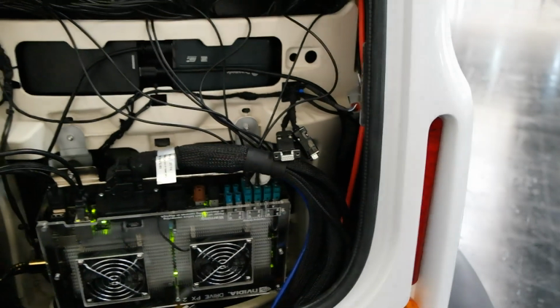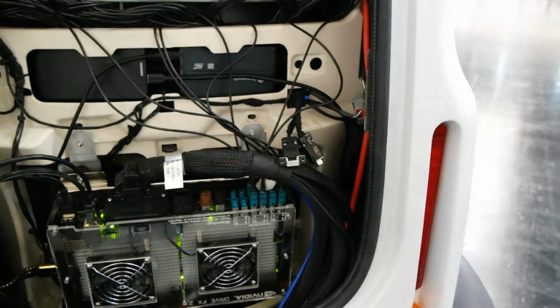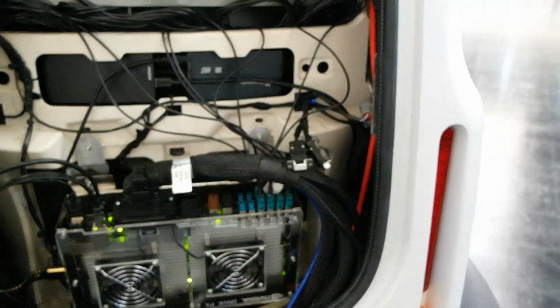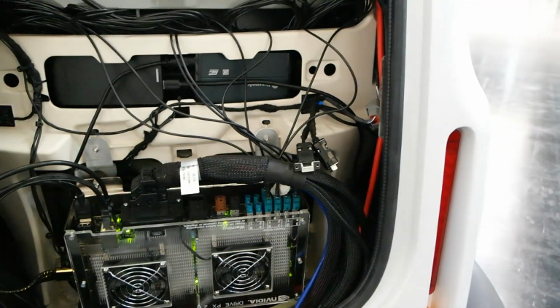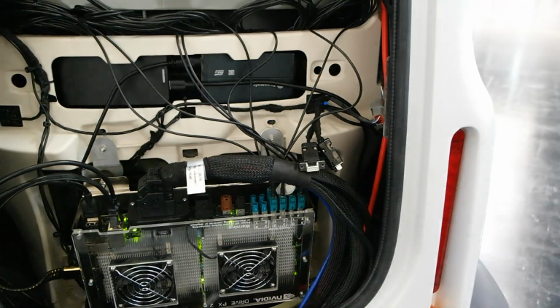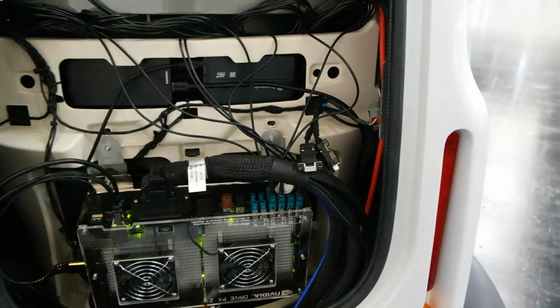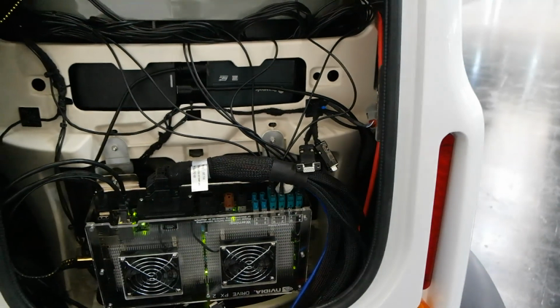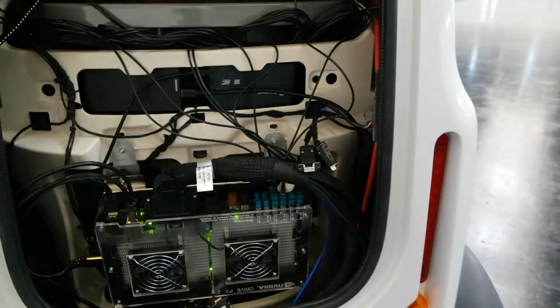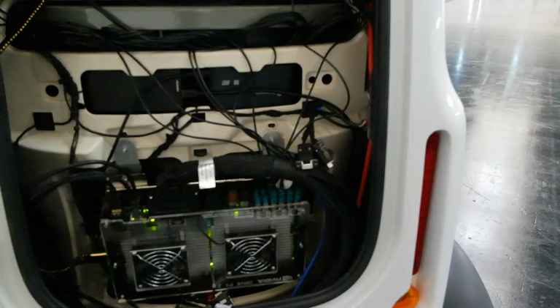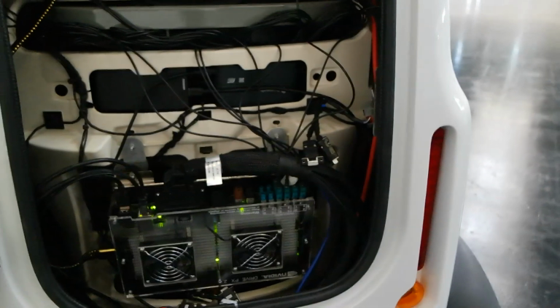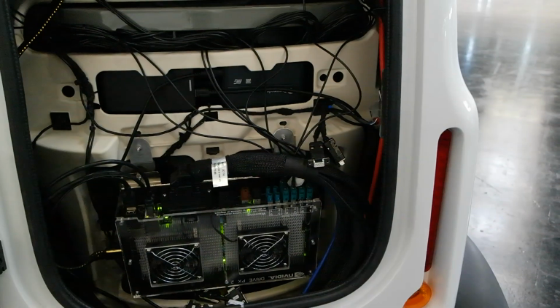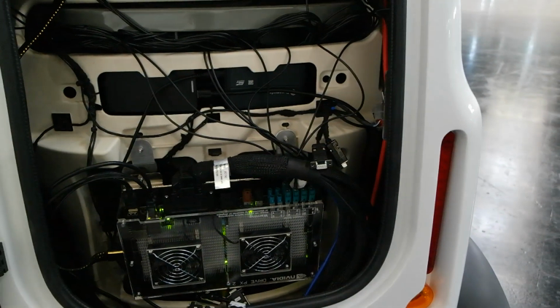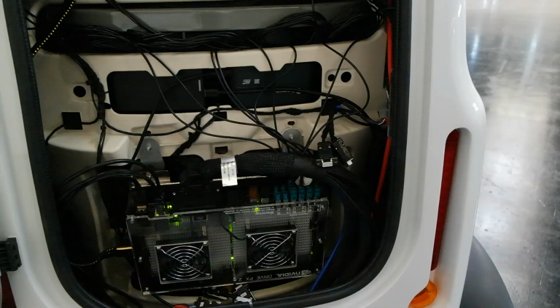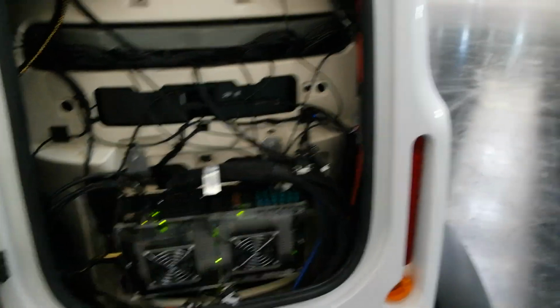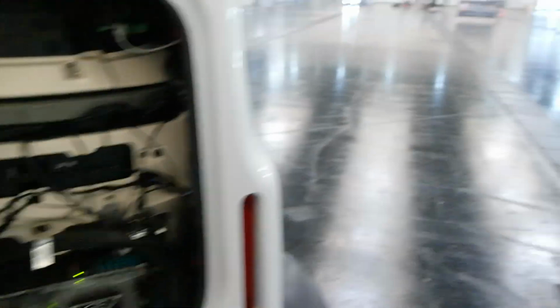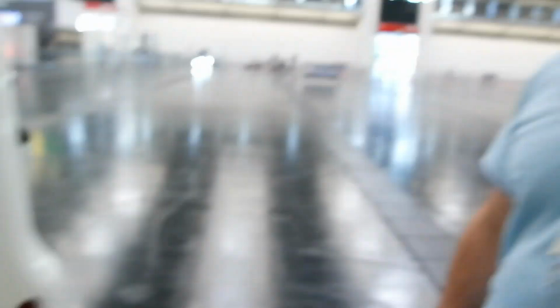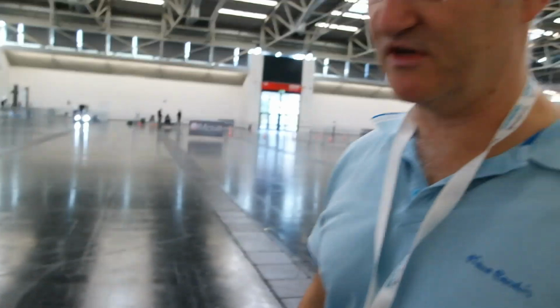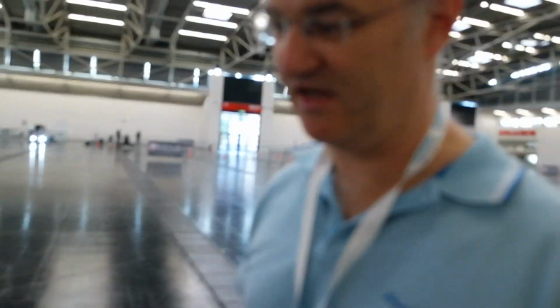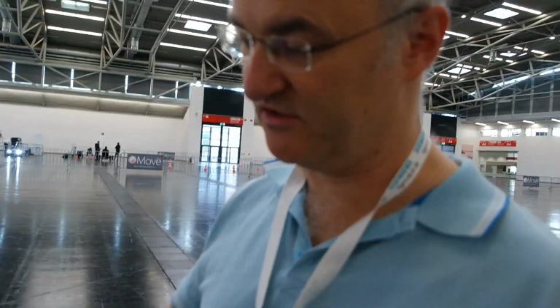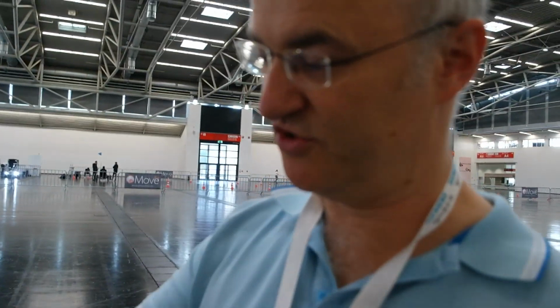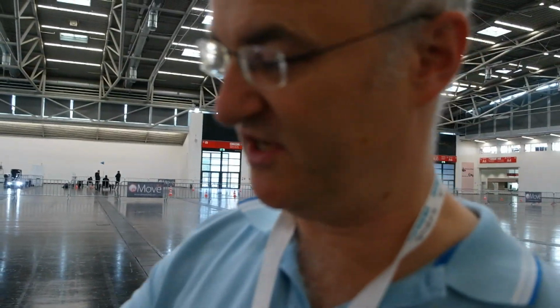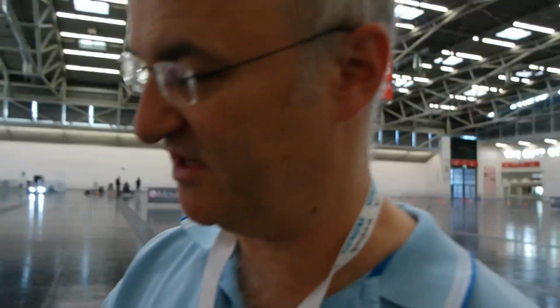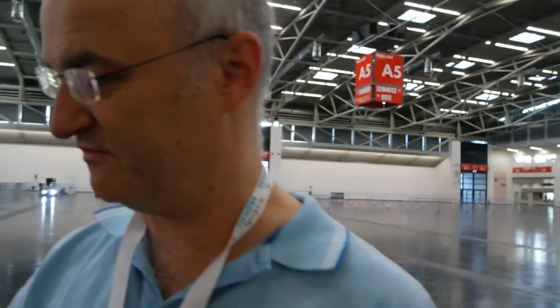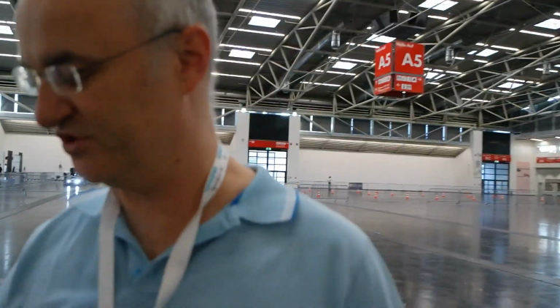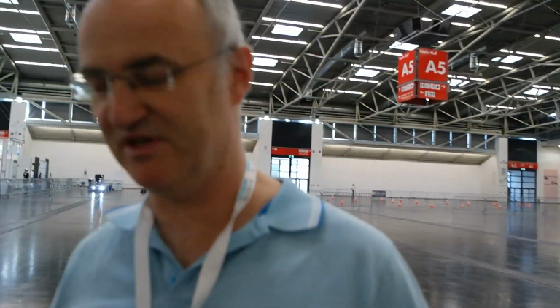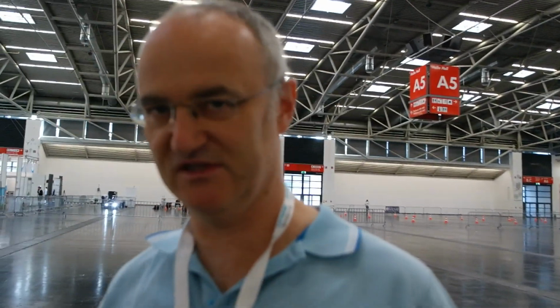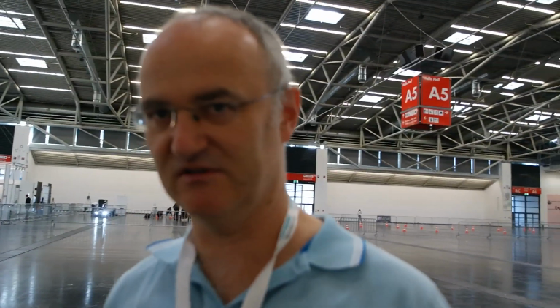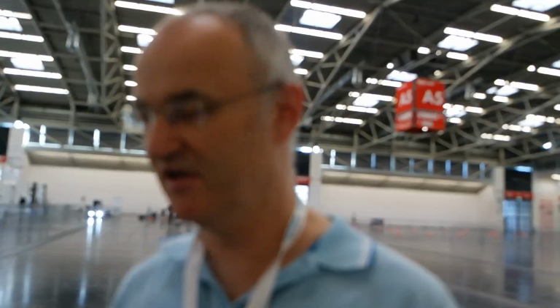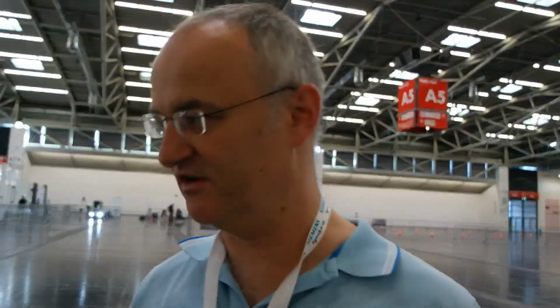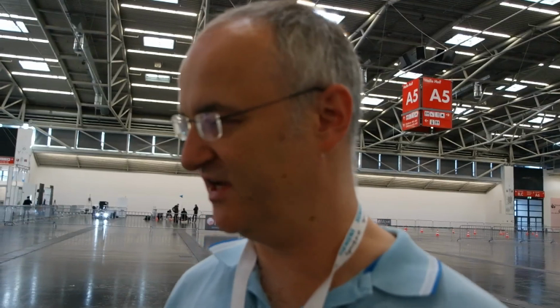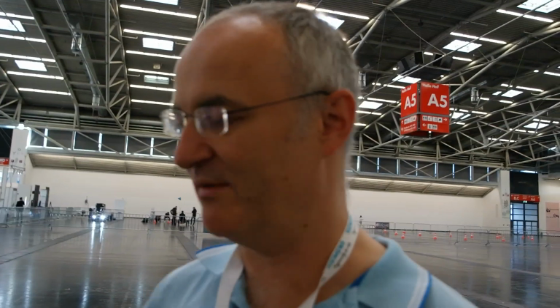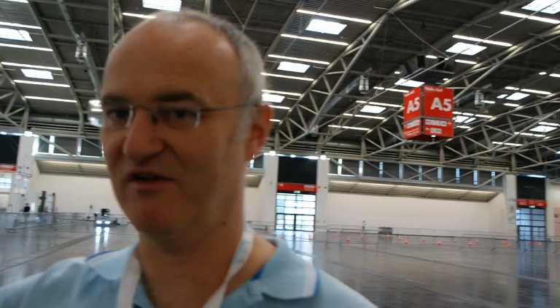And what power does this computer have? It has four GPUs and two CPUs in total, so it's really quite powerful.